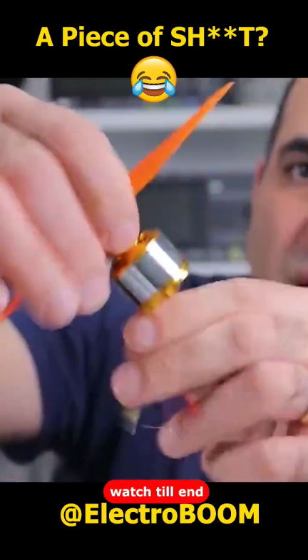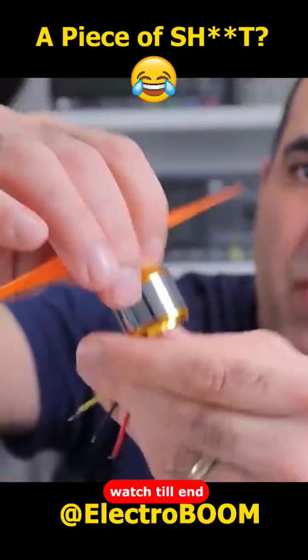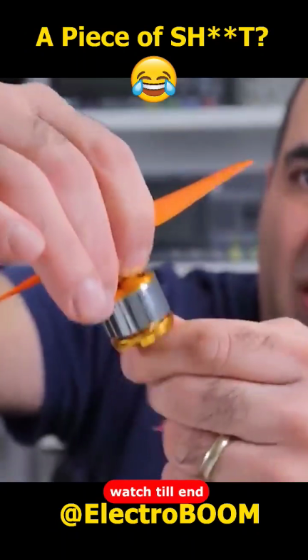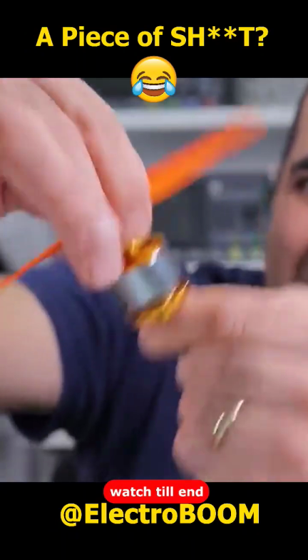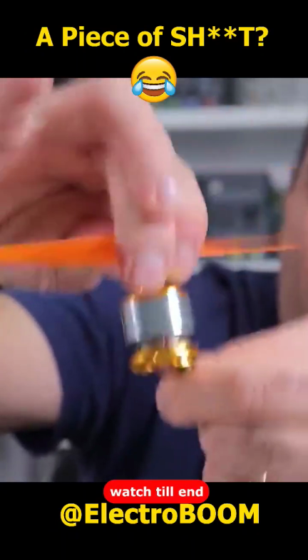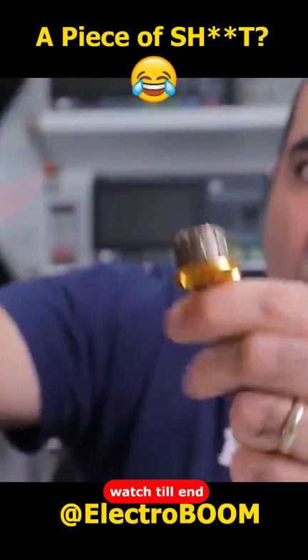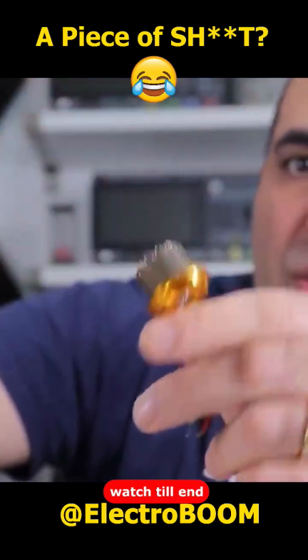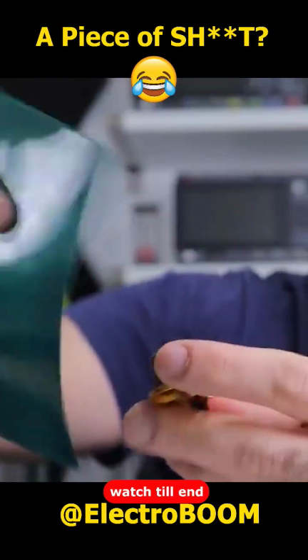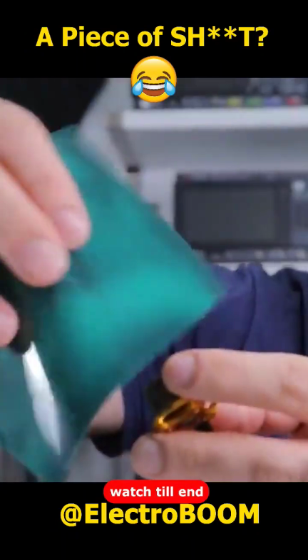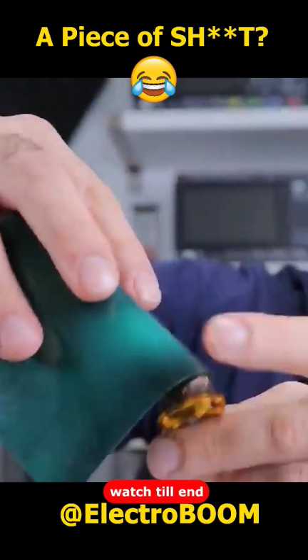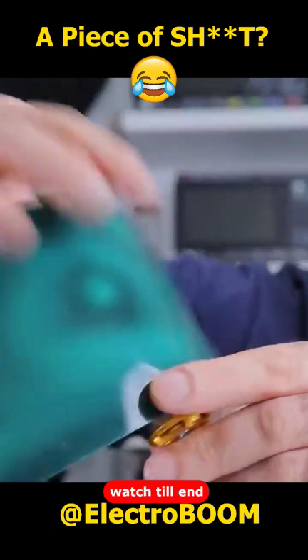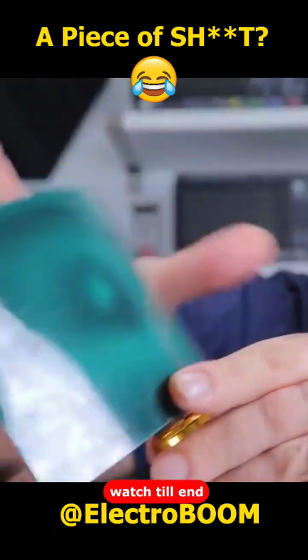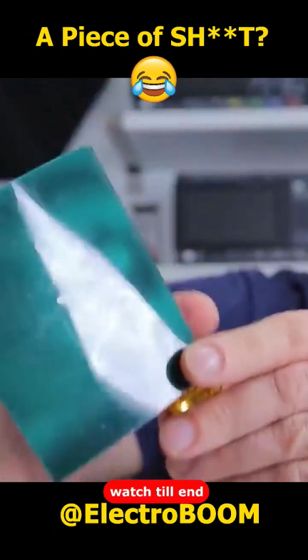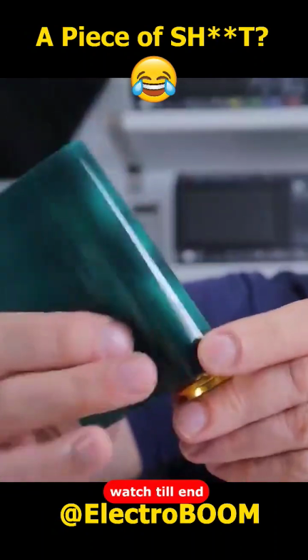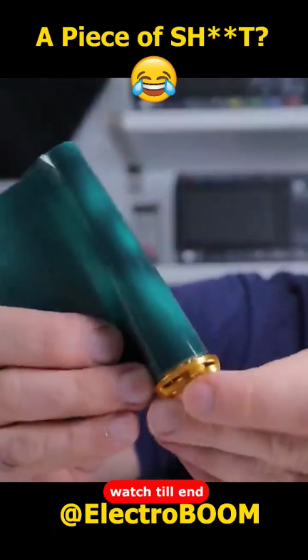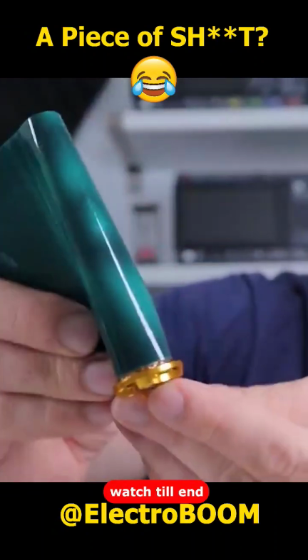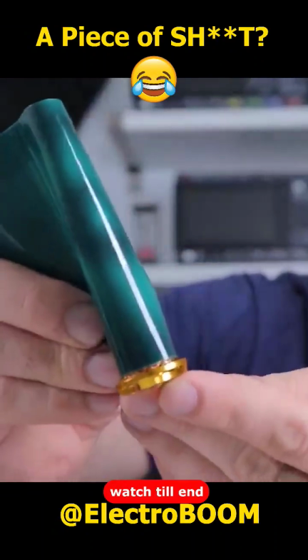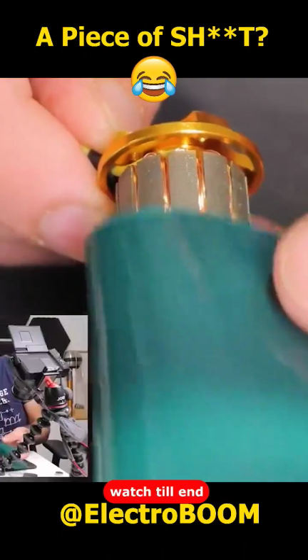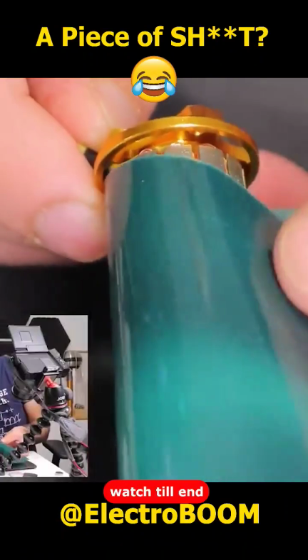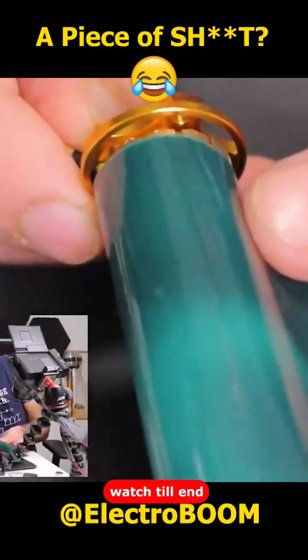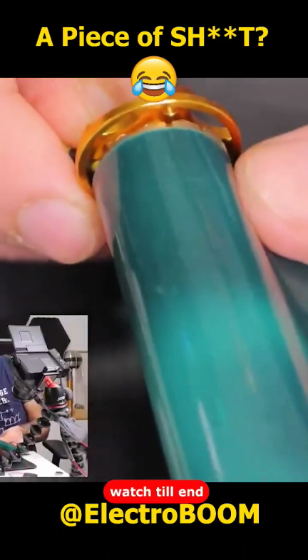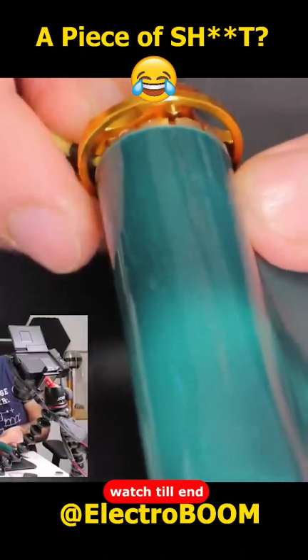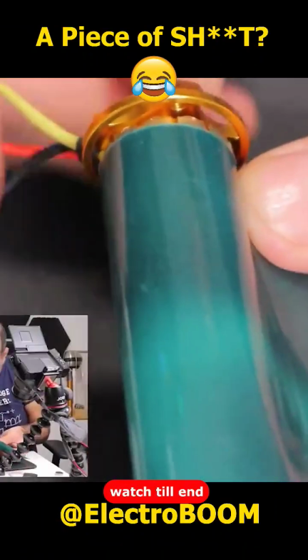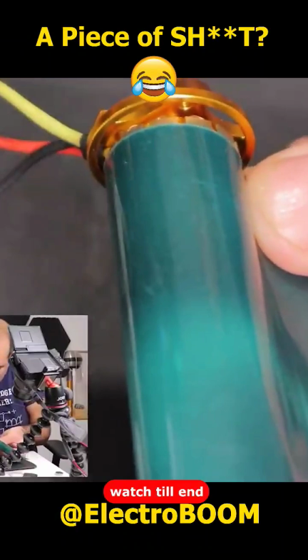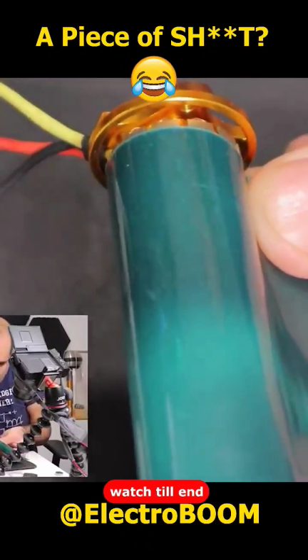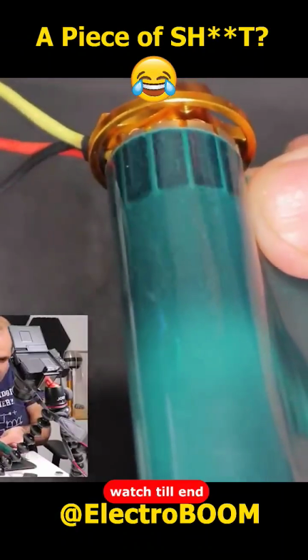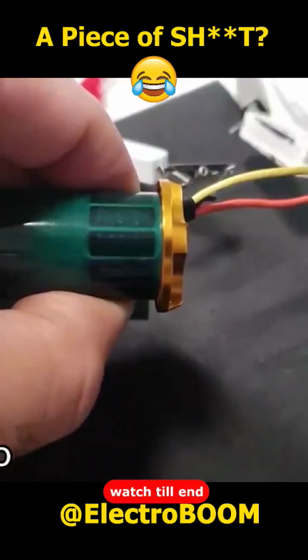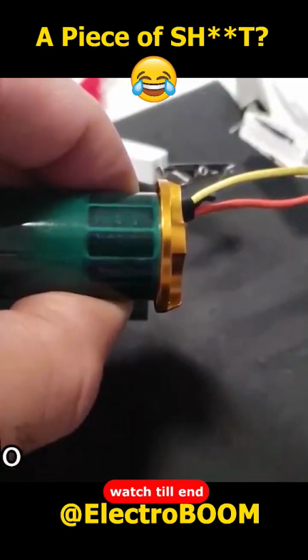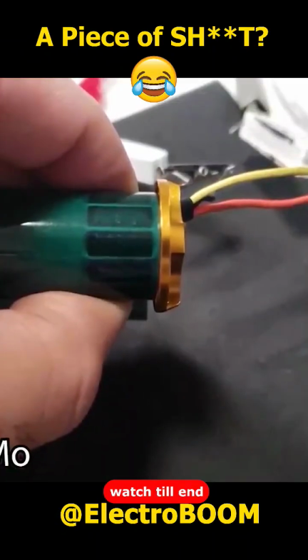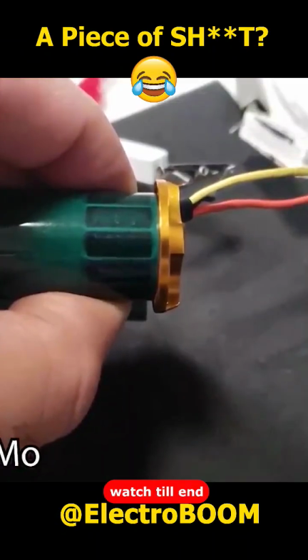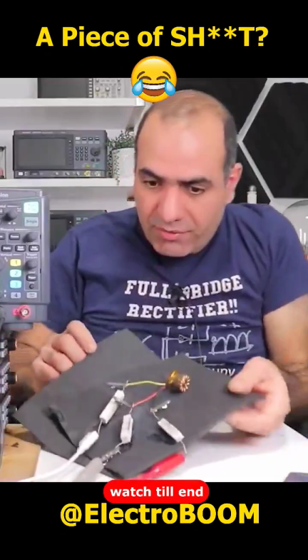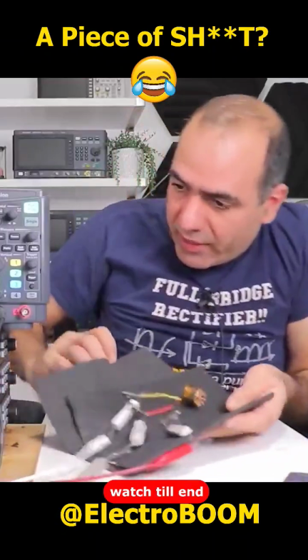So now we dismantle our motor and we wrap the piece of sheet around the coils. Now if we look at the sheet, nothing is moving is there? Now it's on fire.